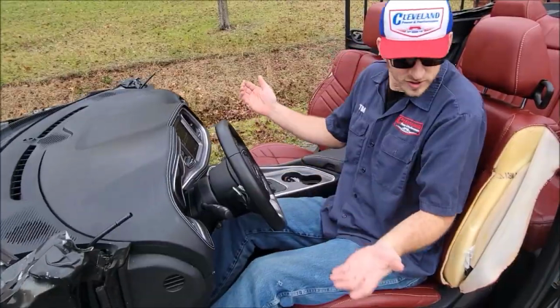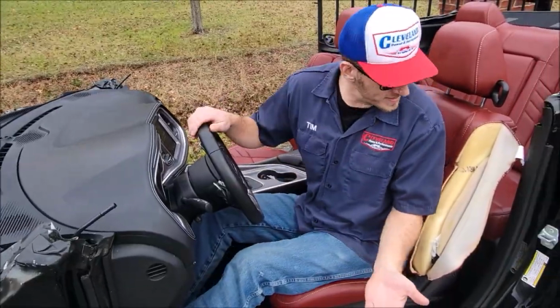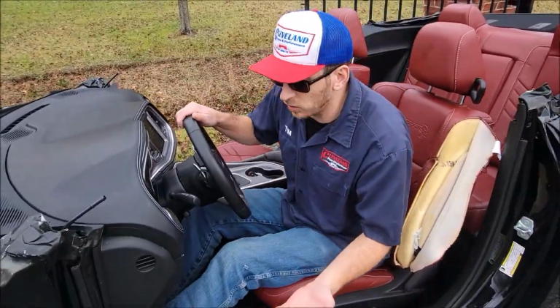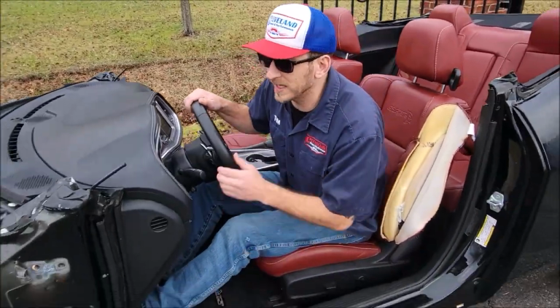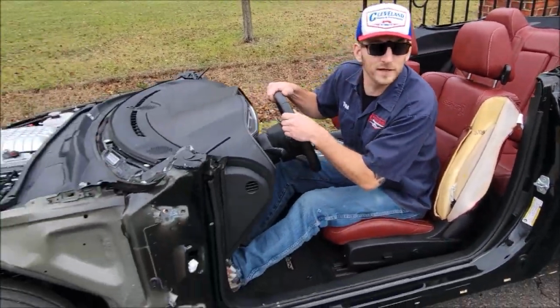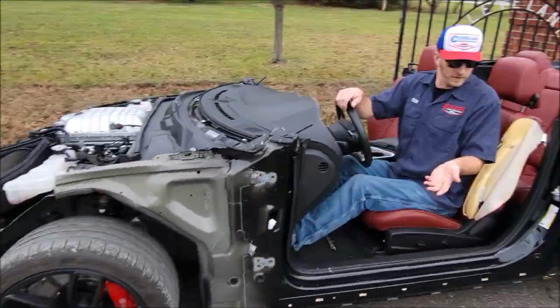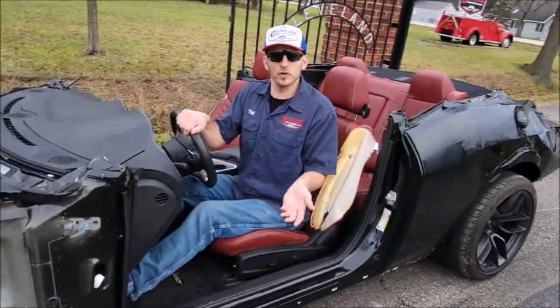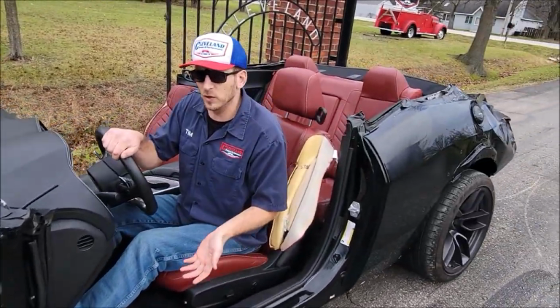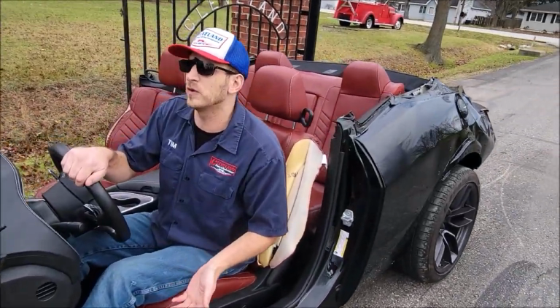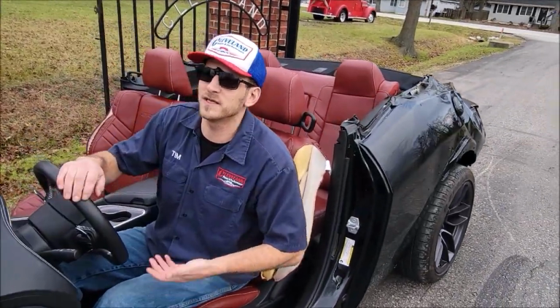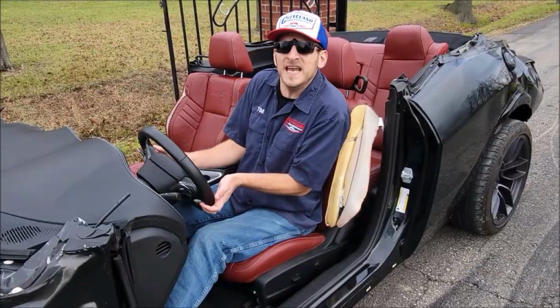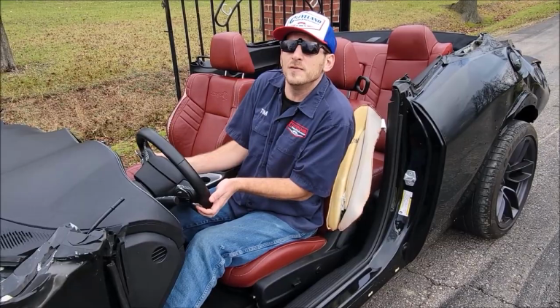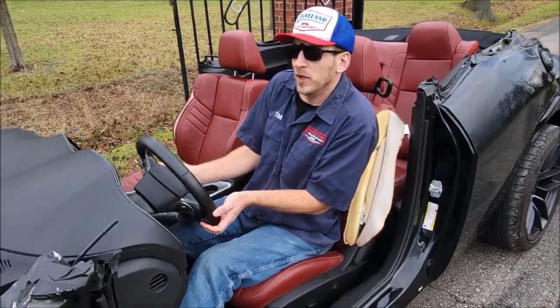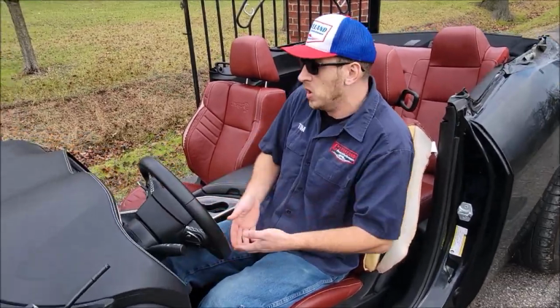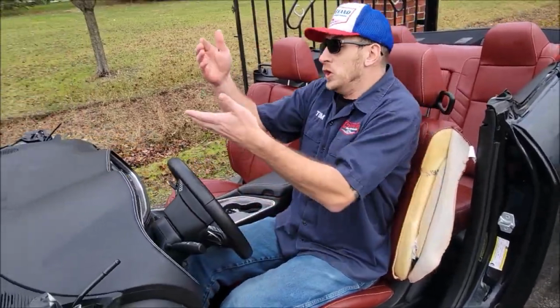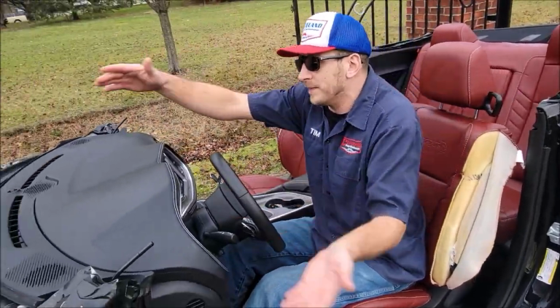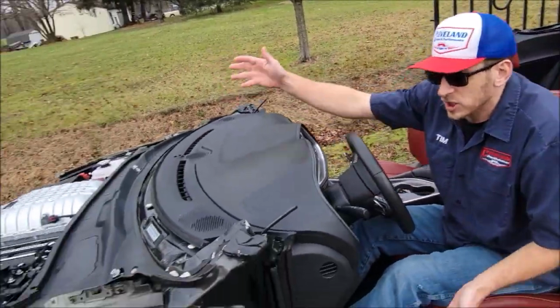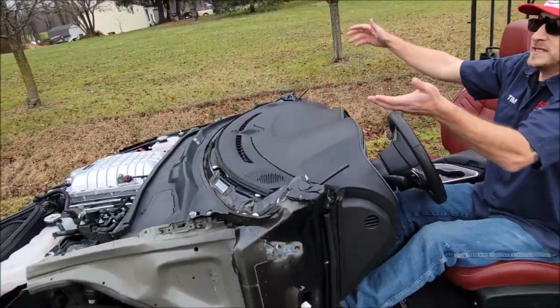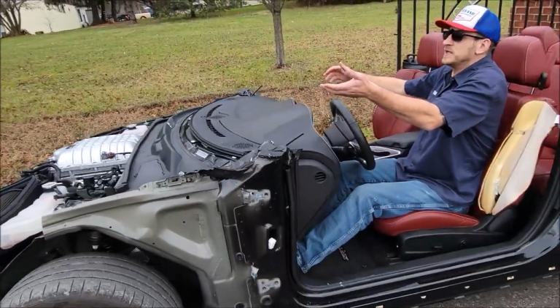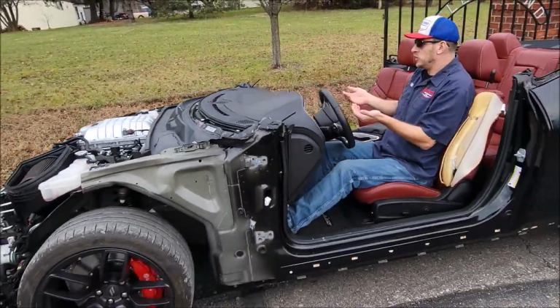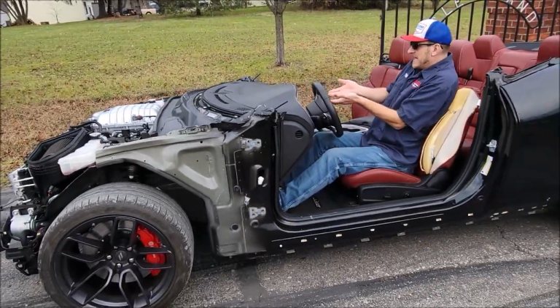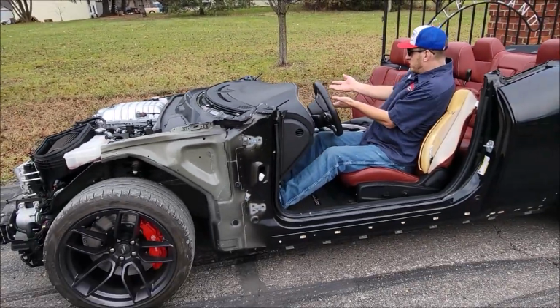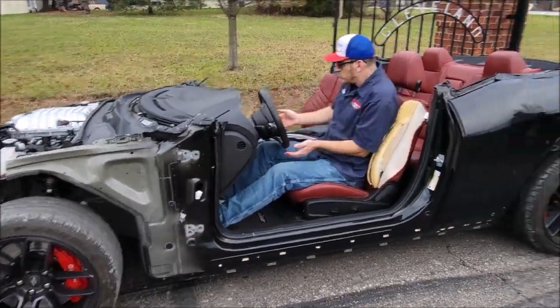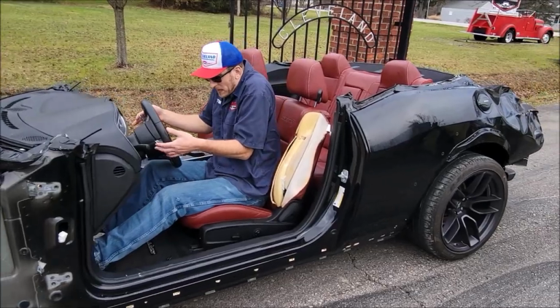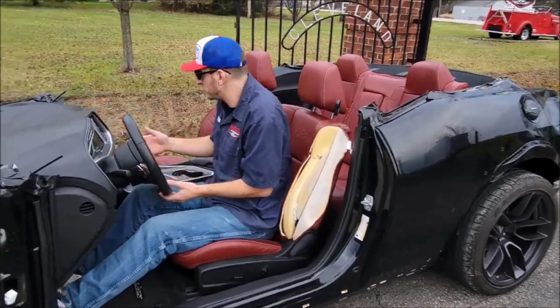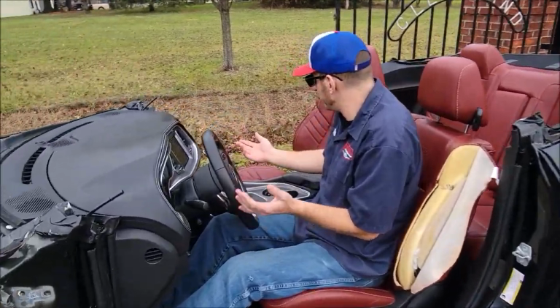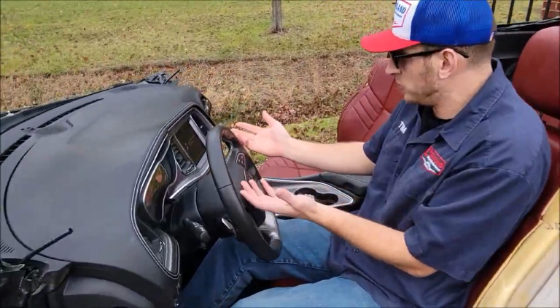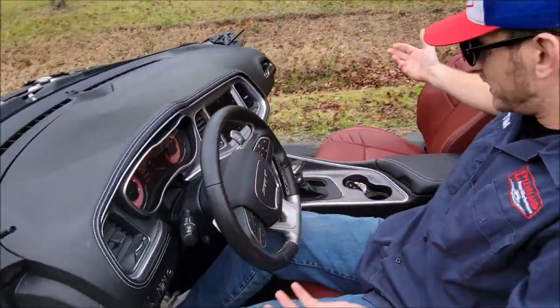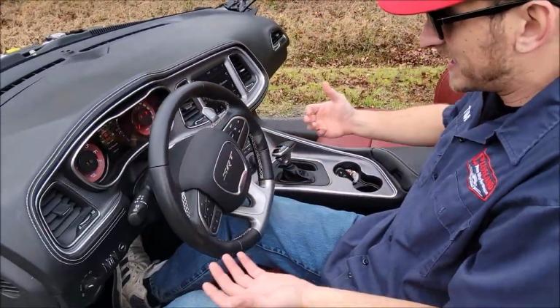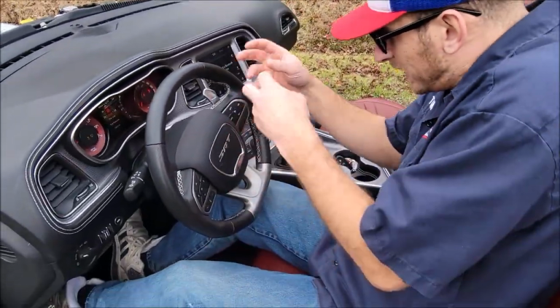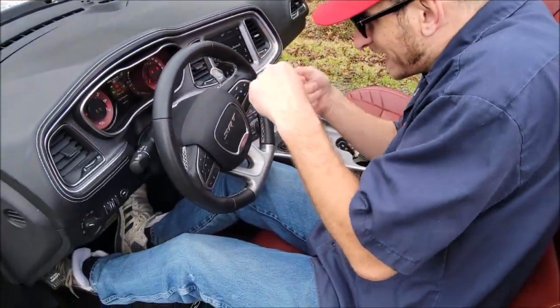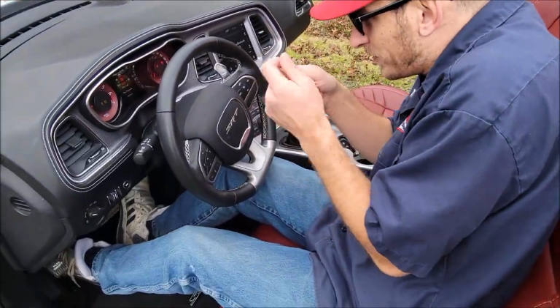We're selling this thing as a whole, running and driving donor for your Hemi horsepower needs and anything that you may be building. So you get the brakes, you get the suspension, you get the navigation, you get the paddle shifters — you get everything, all in a nice neat little package tied up with a bowtie.